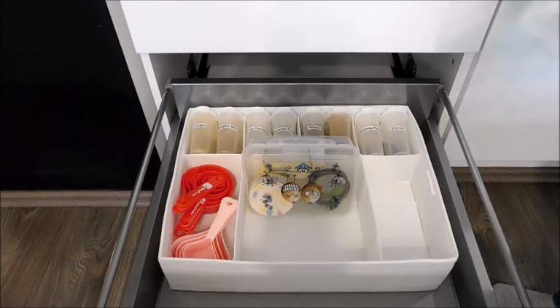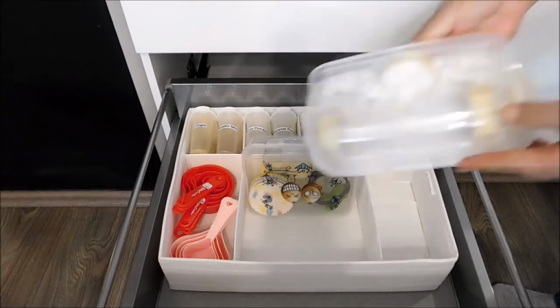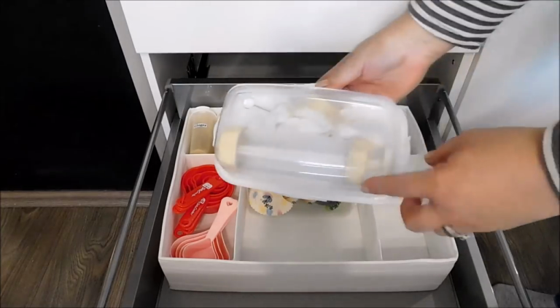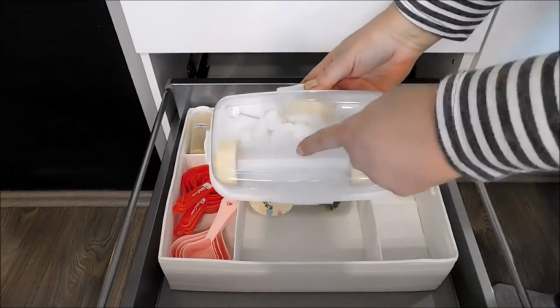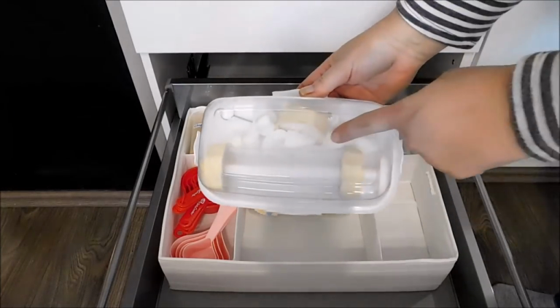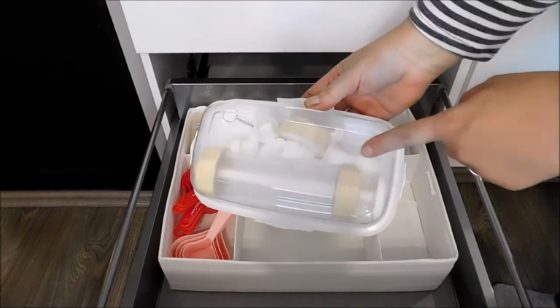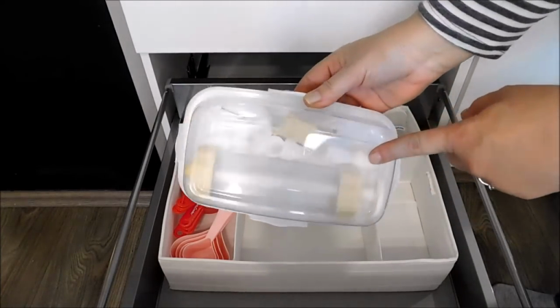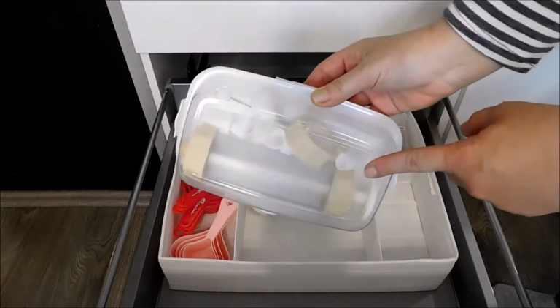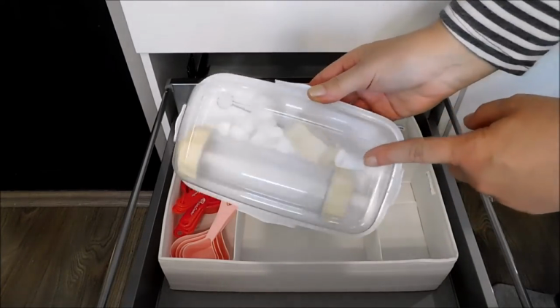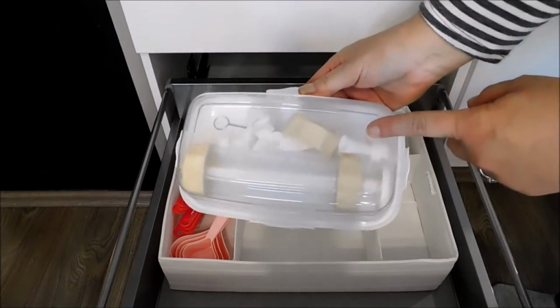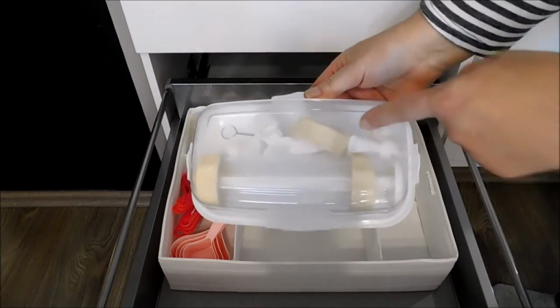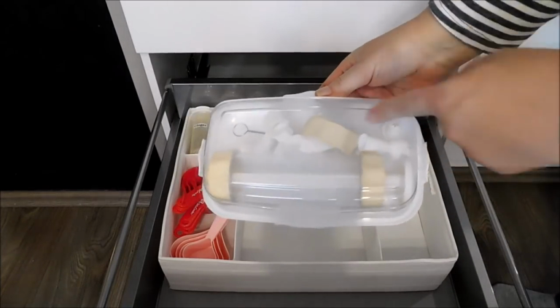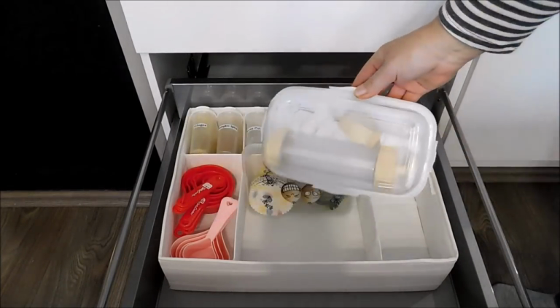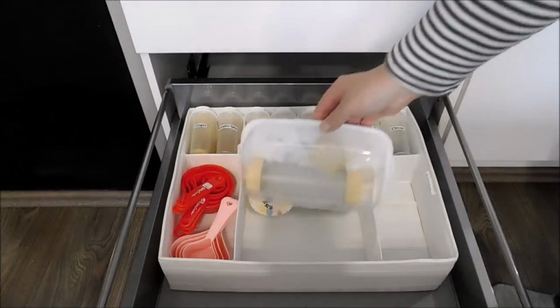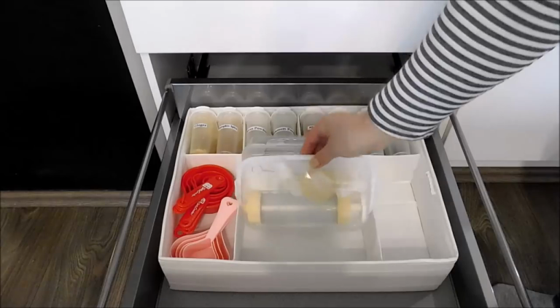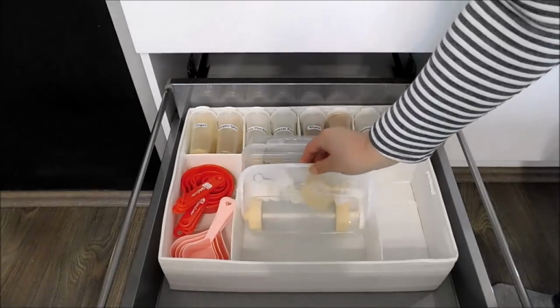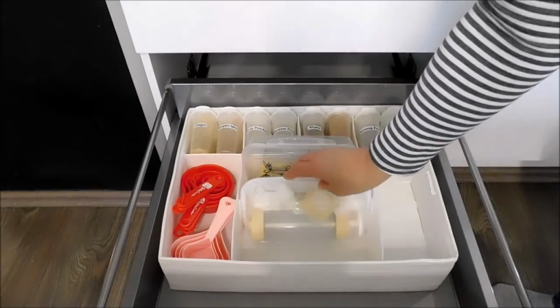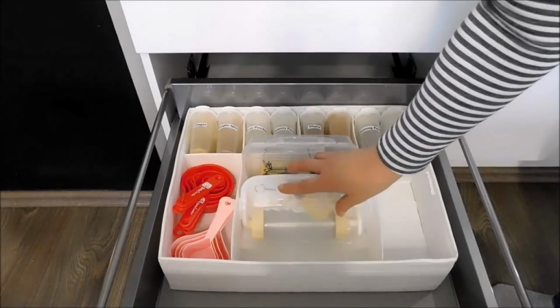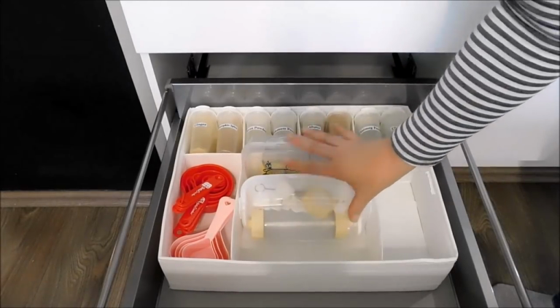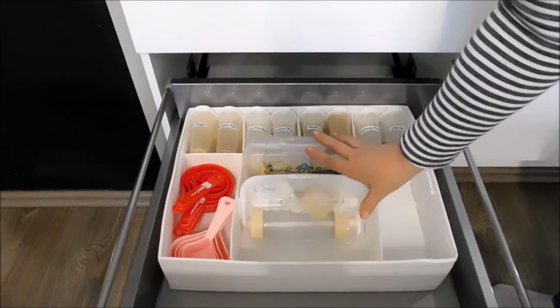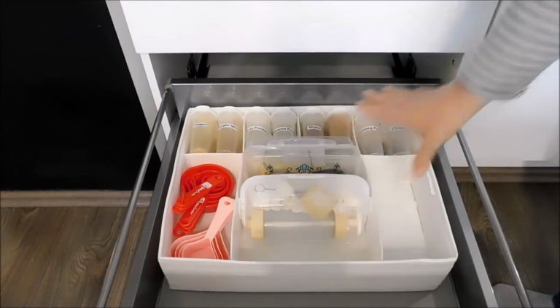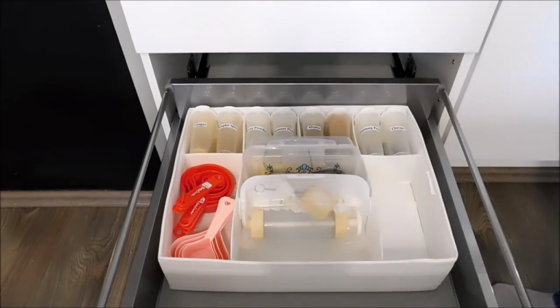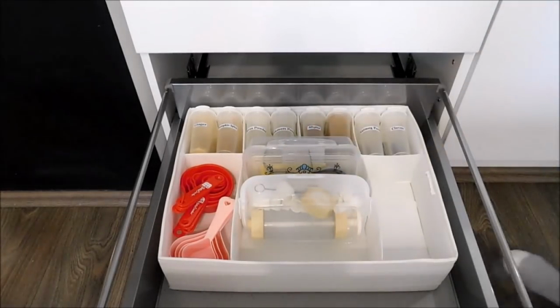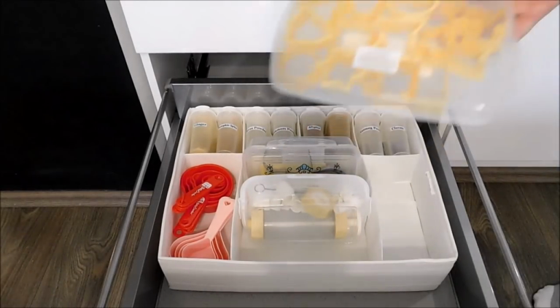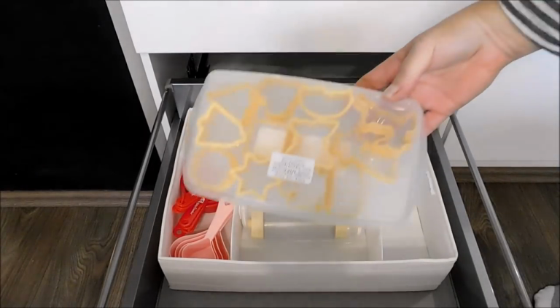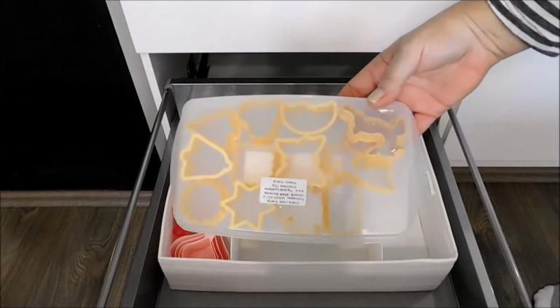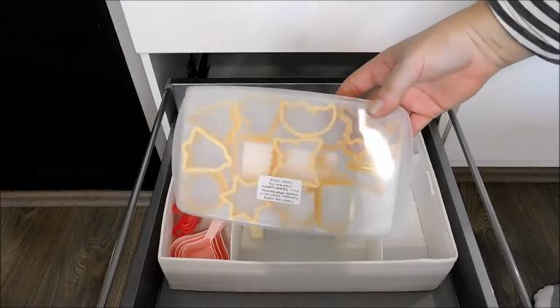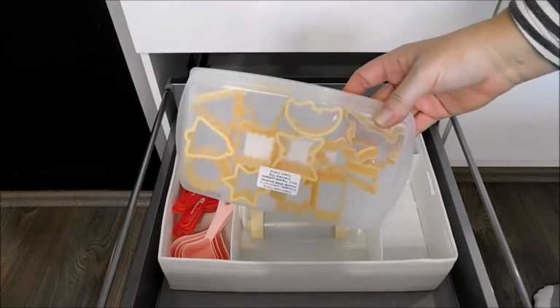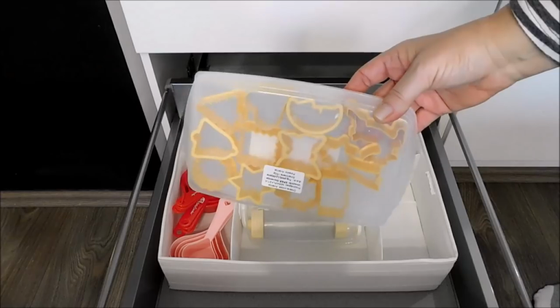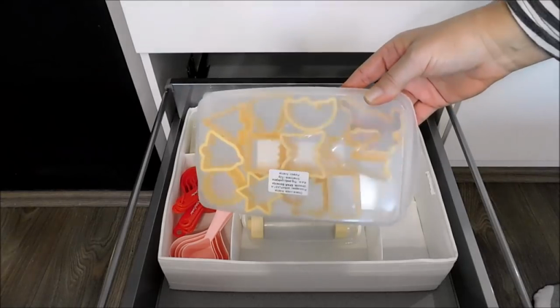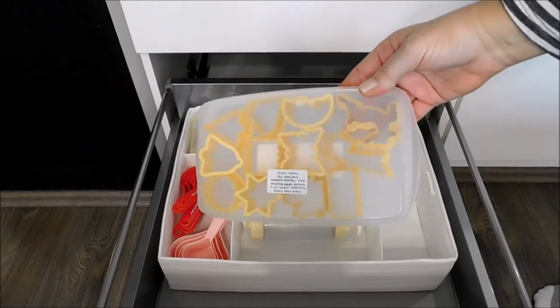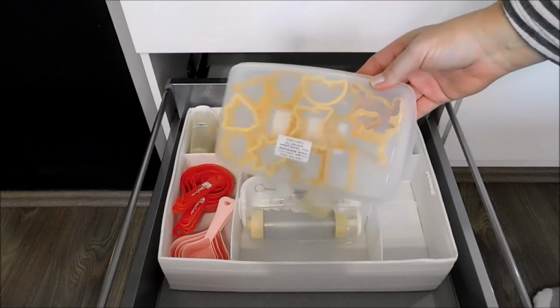In this little box I have my piping syringe which I use to decorate all my cupcakes as well as my cakes. In this other little plastic box I have some cookie cutters.